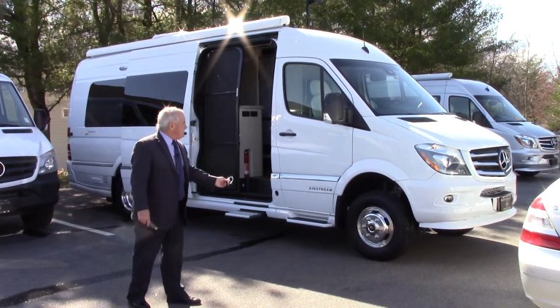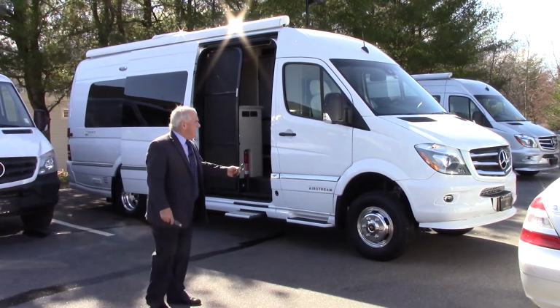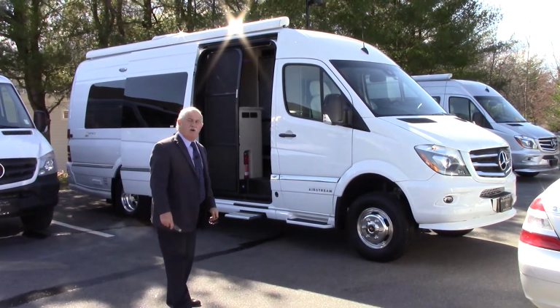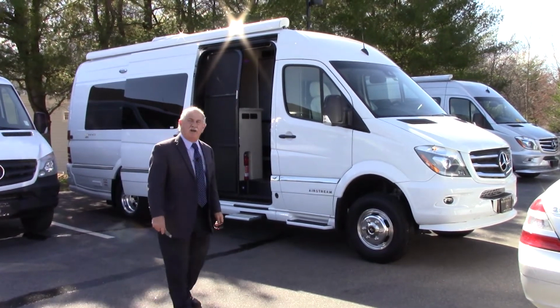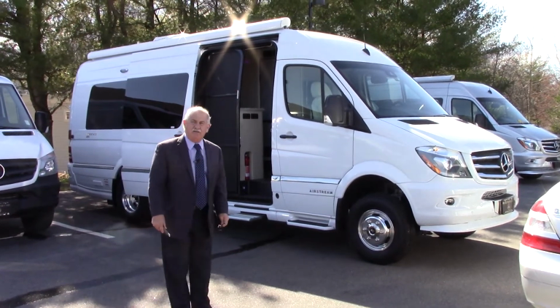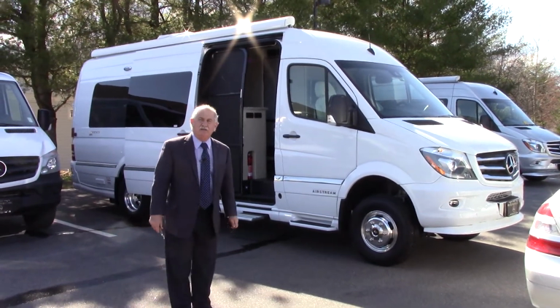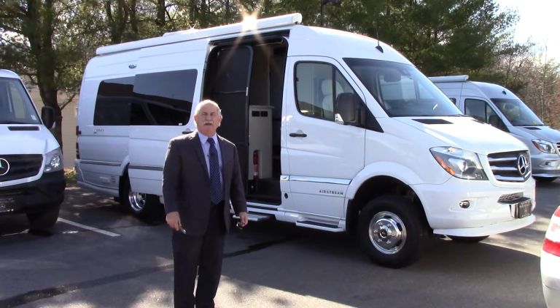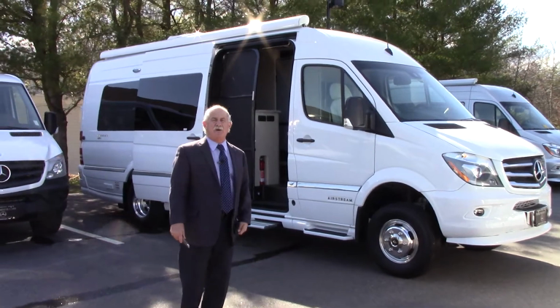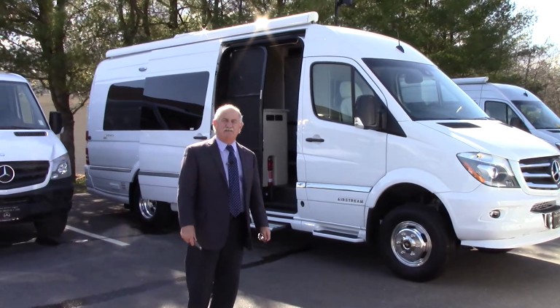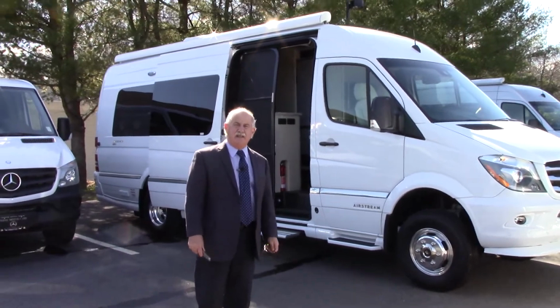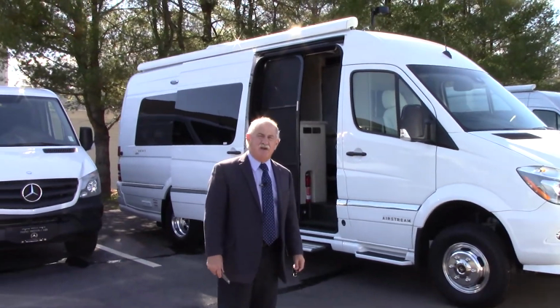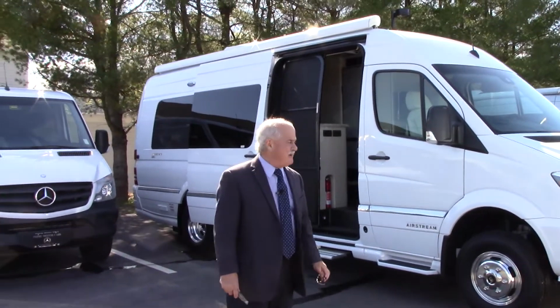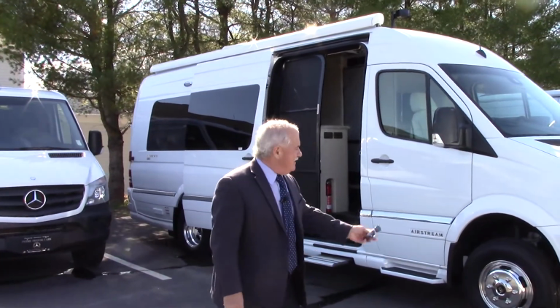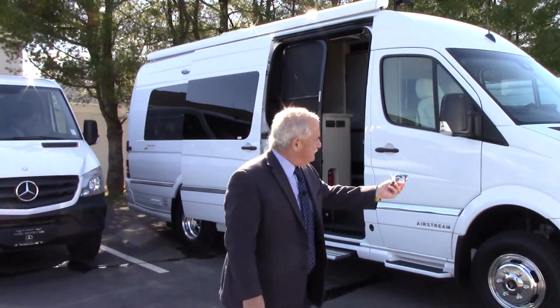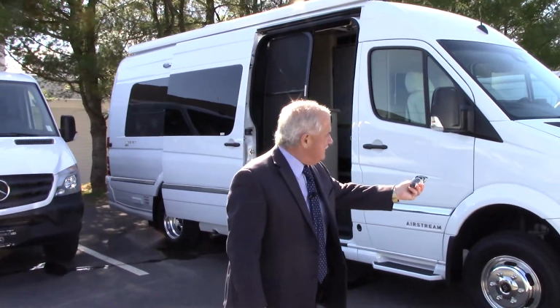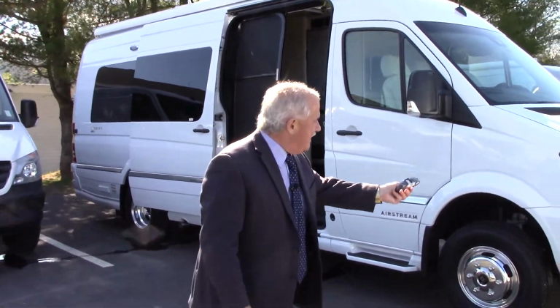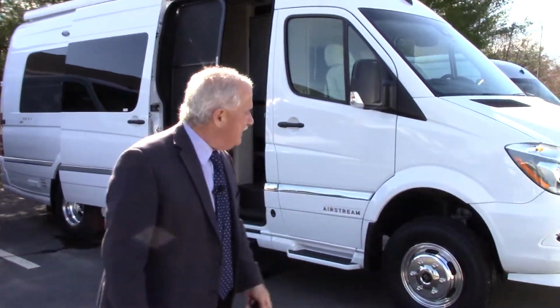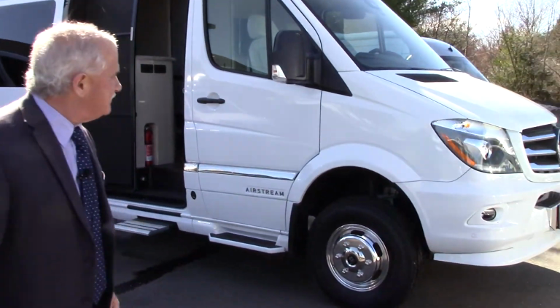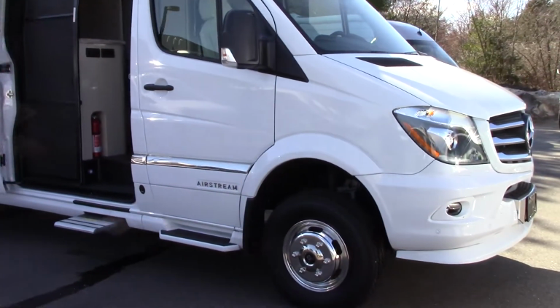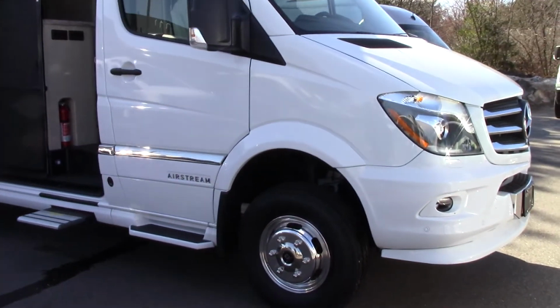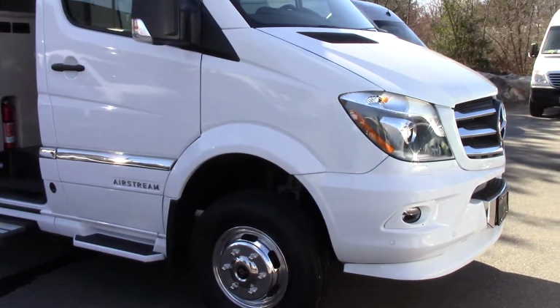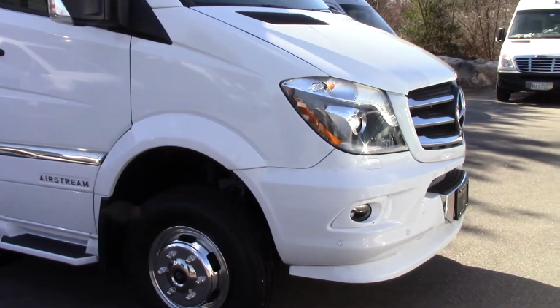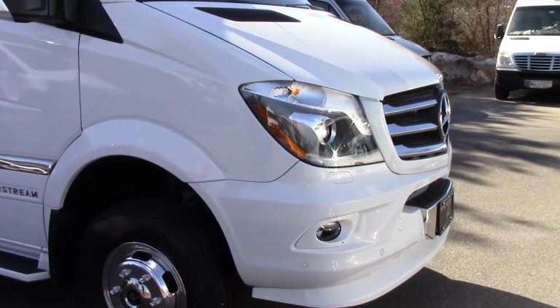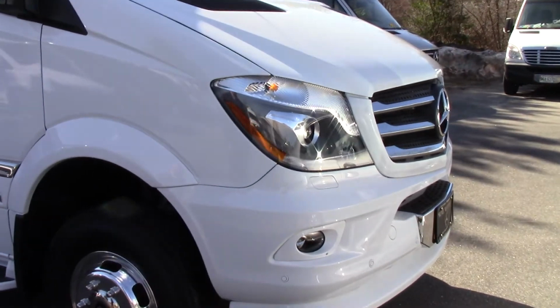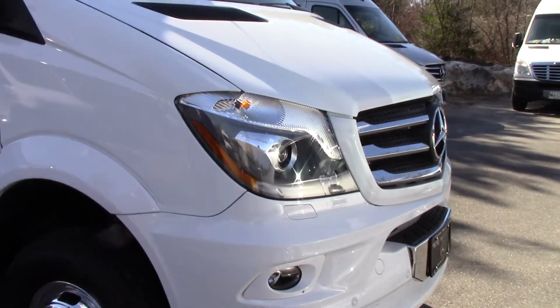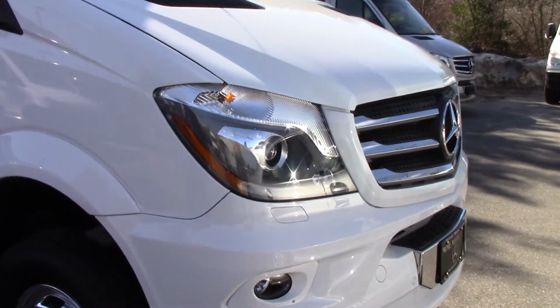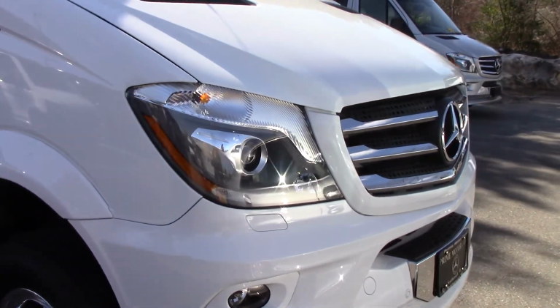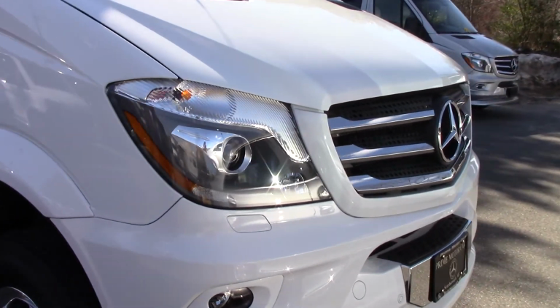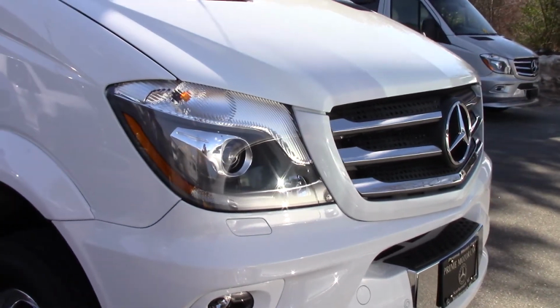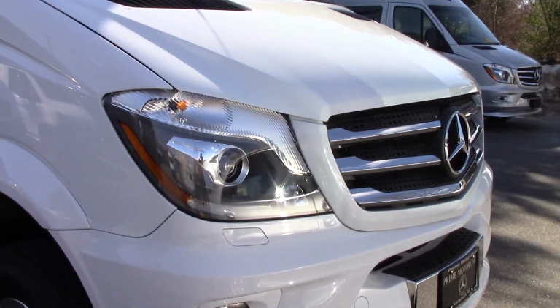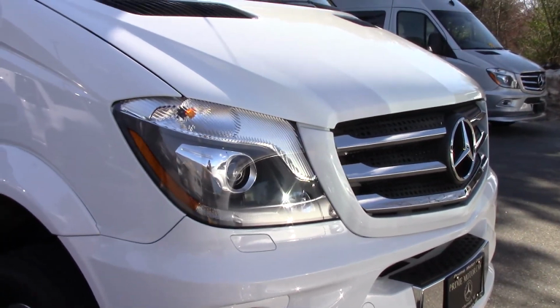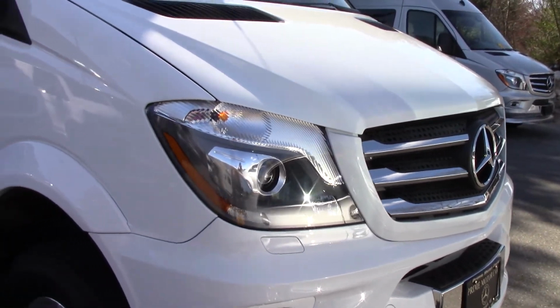It has a lot of the car features like blind spot assist and lane tracking. It has bi-xenon headlamps — really, really nice vehicle. This one is in white.